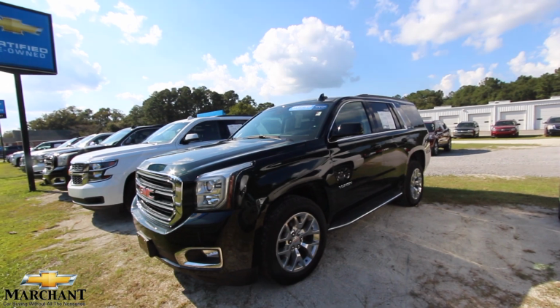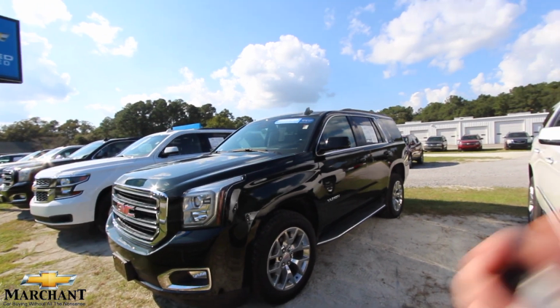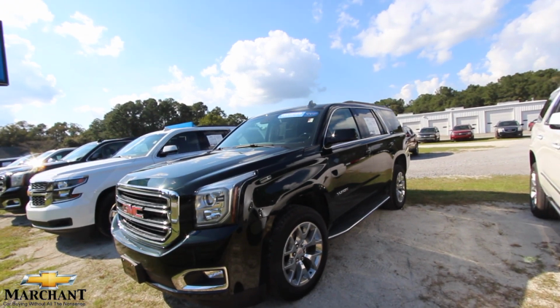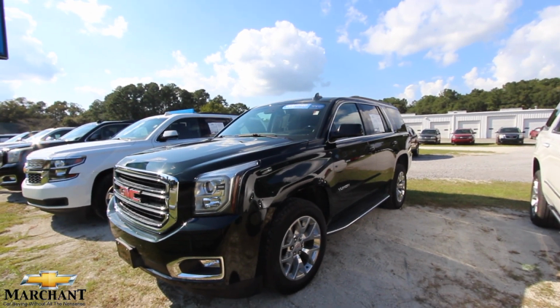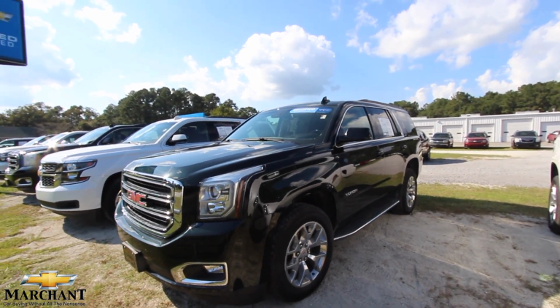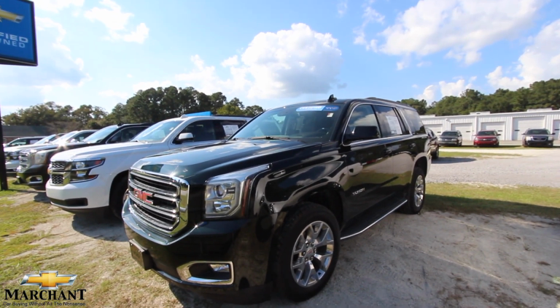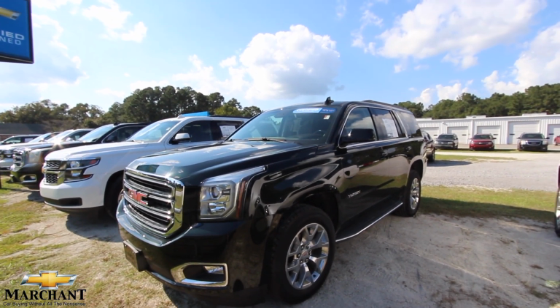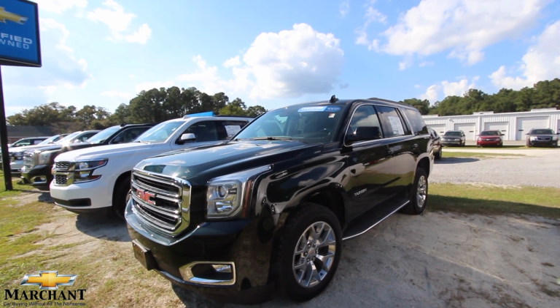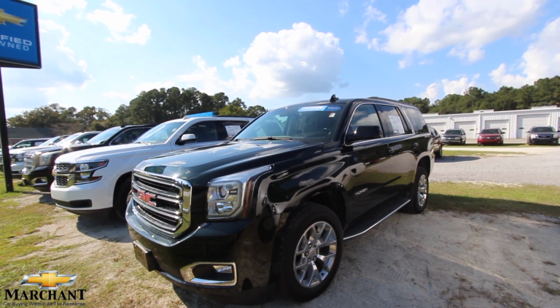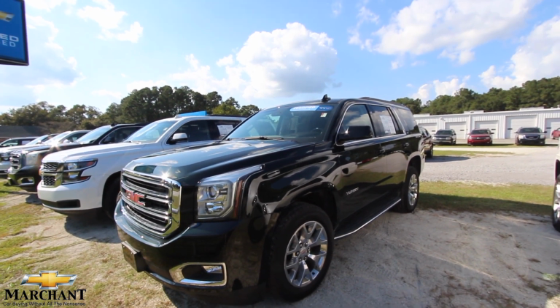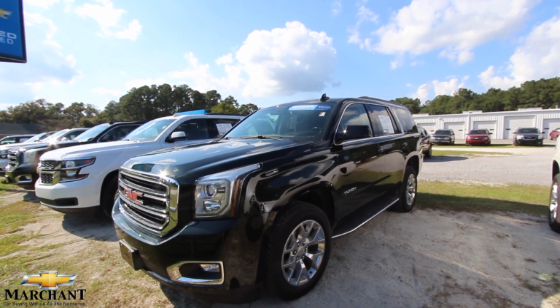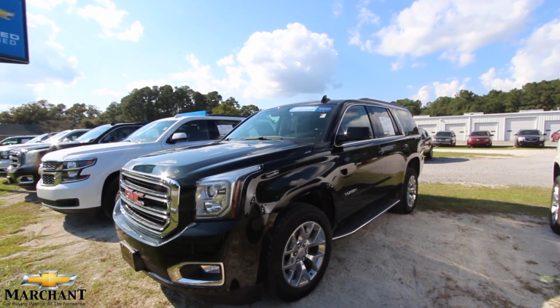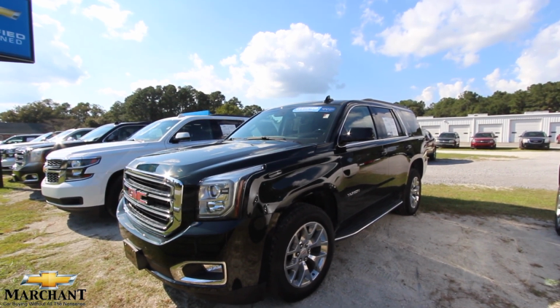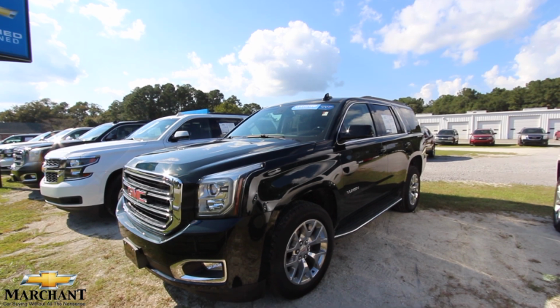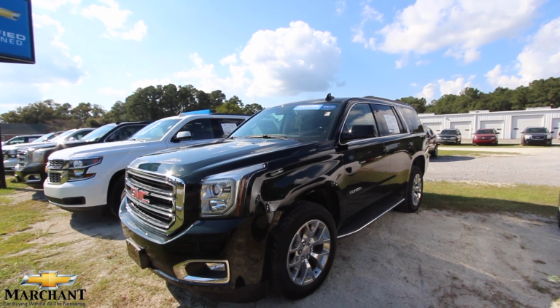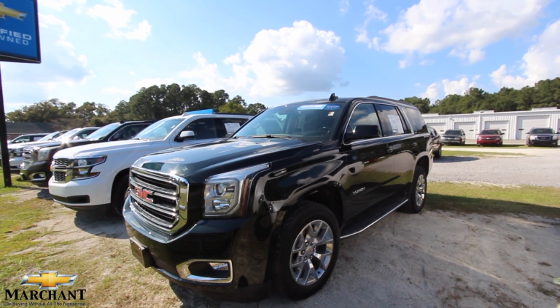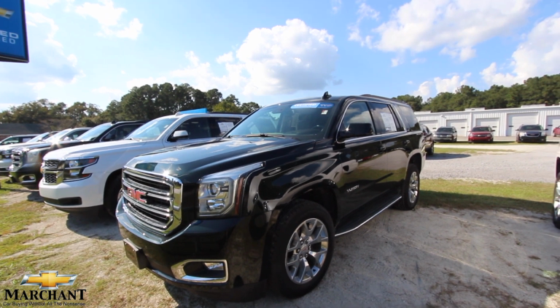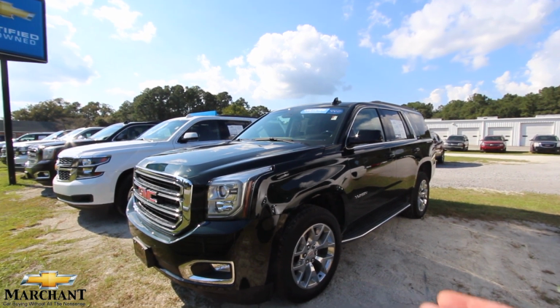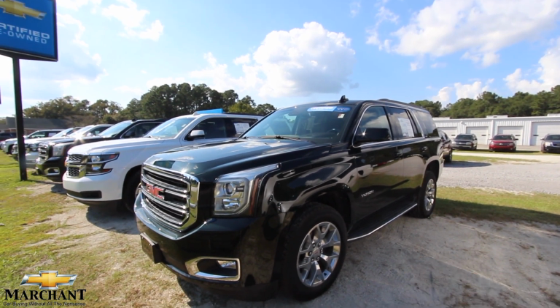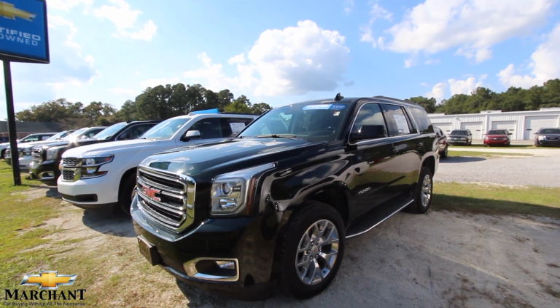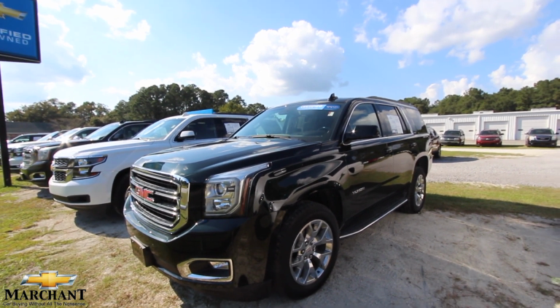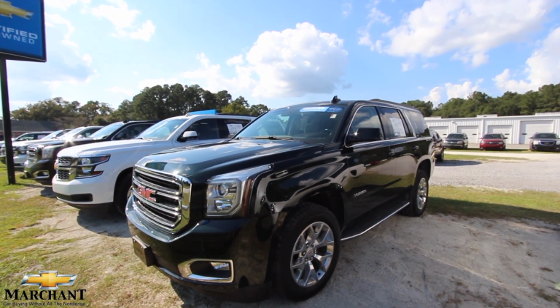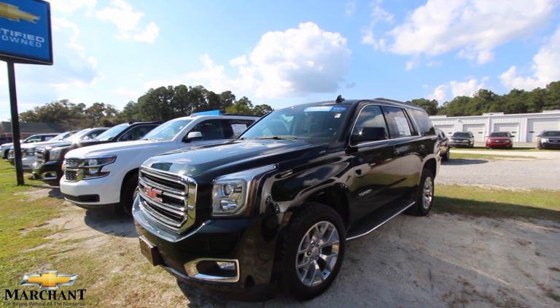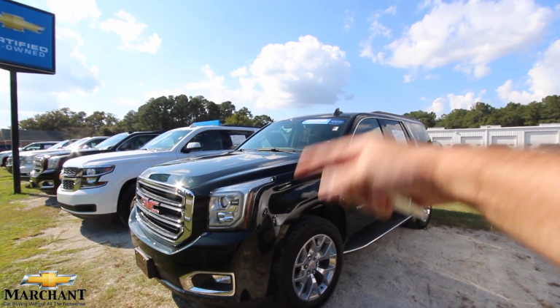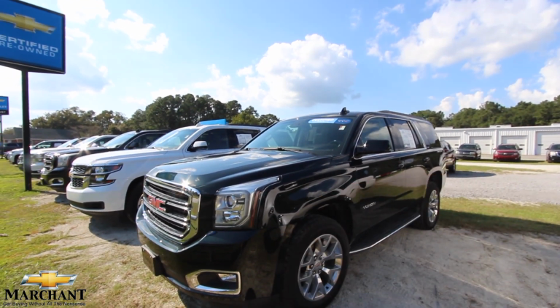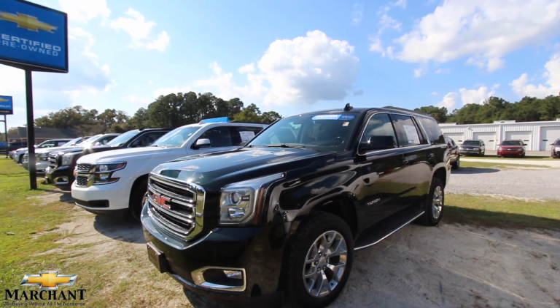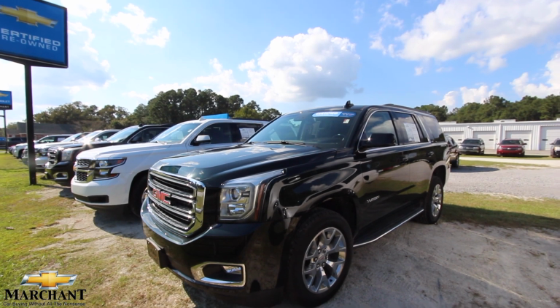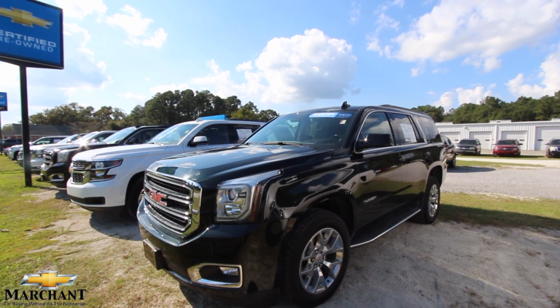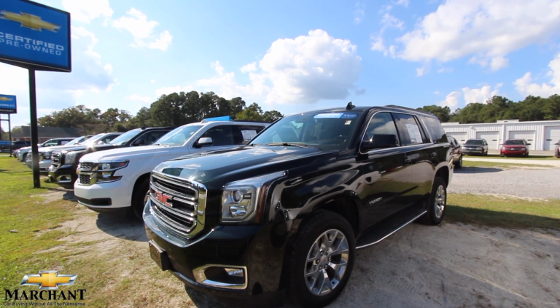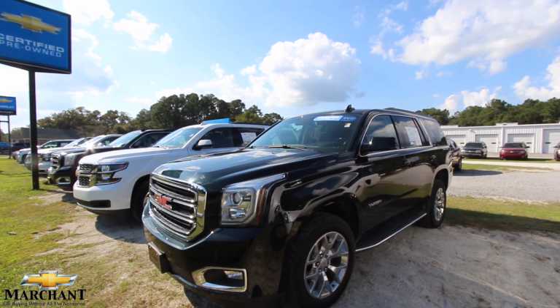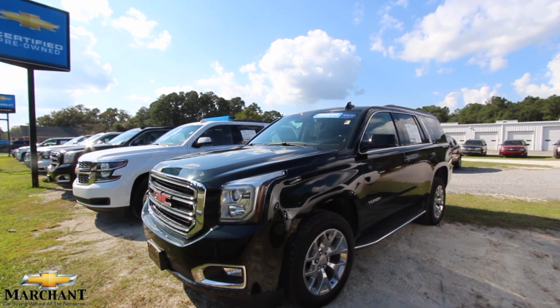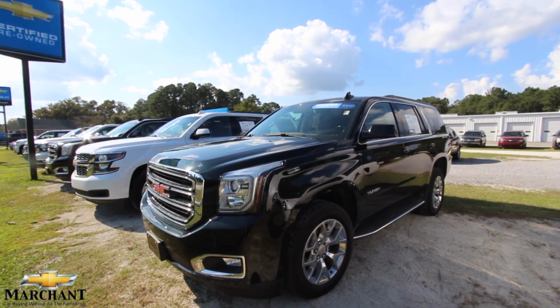Come on down to see us today at Marchant Chevrolet. Visit us online at MarchantChevy.com and sign up for an appointment, submit your credit app, let them know you're interested. Tell them you saw the video on YouTube with Chad from Charleston Car Videos. We'll see you then.